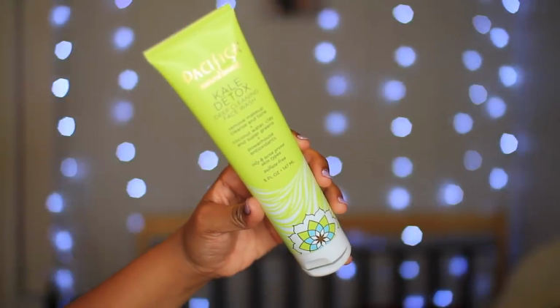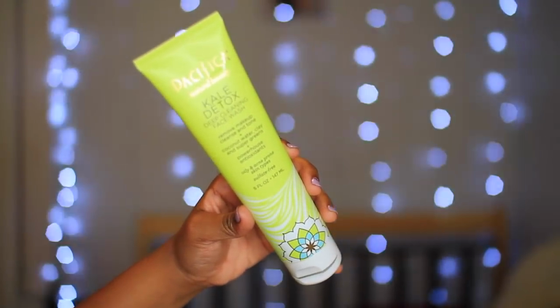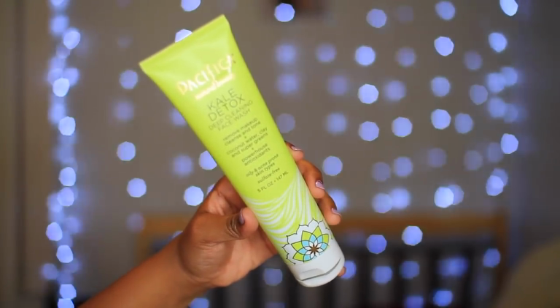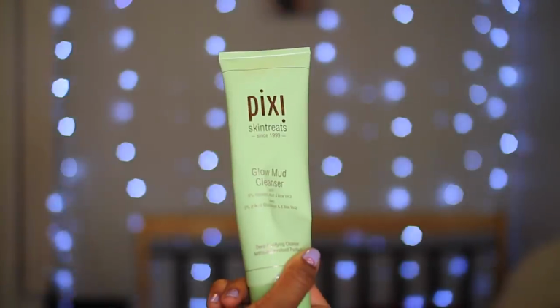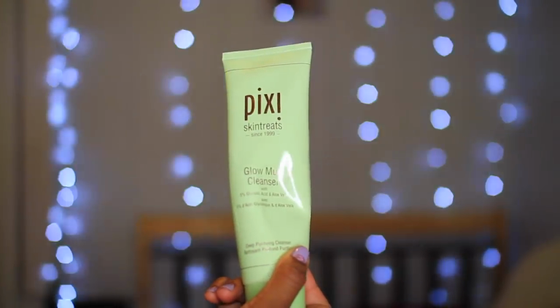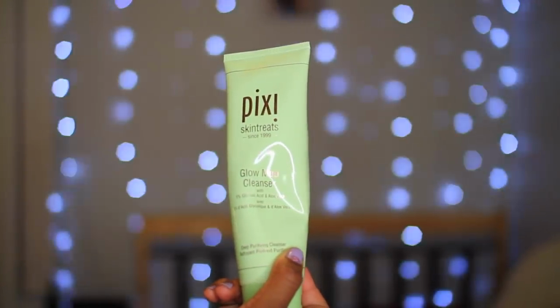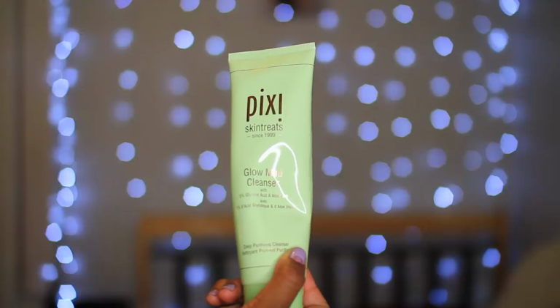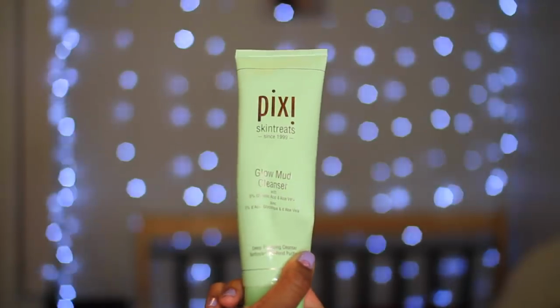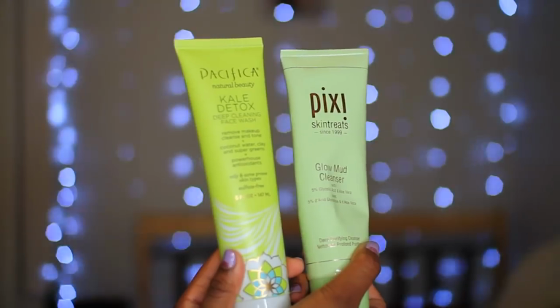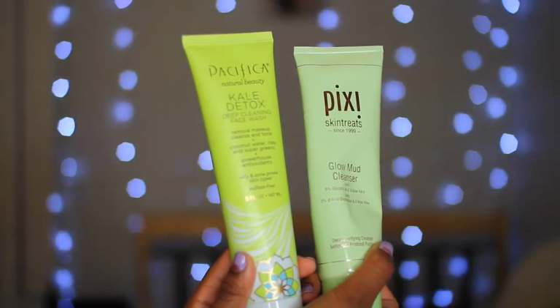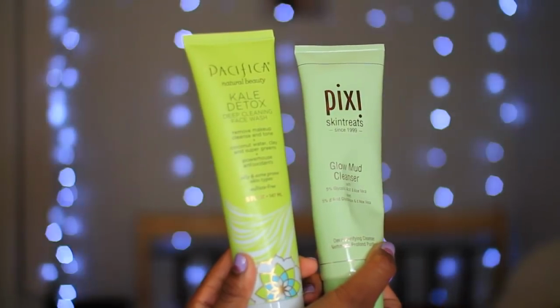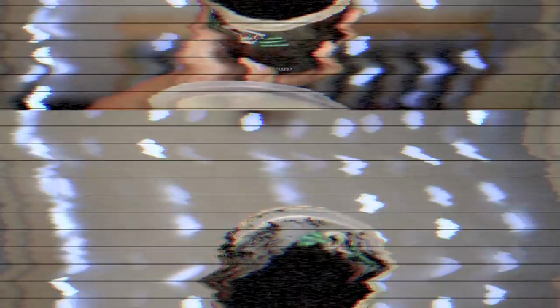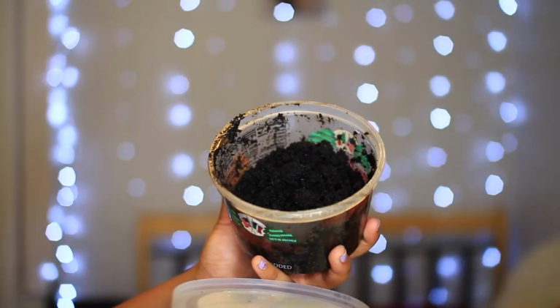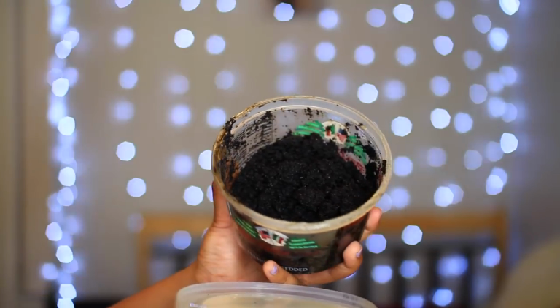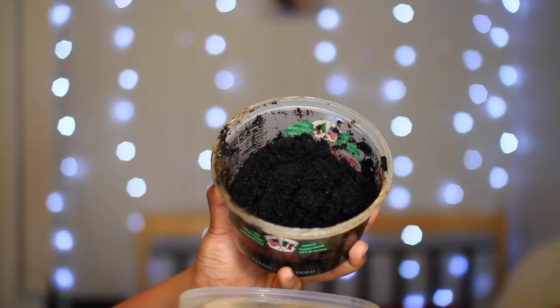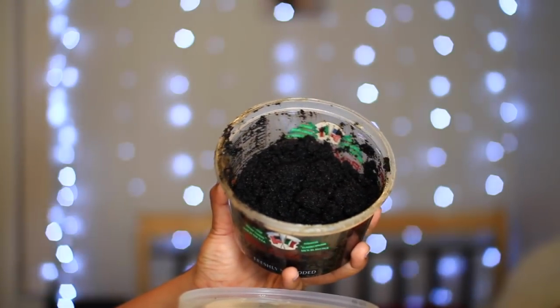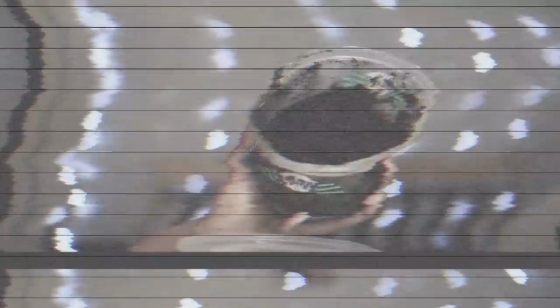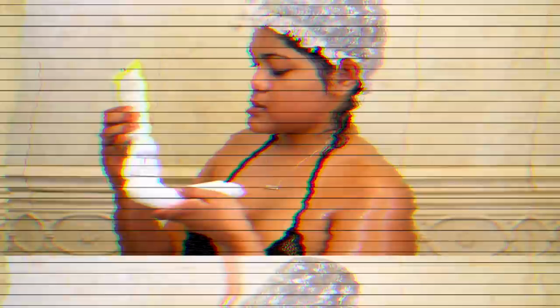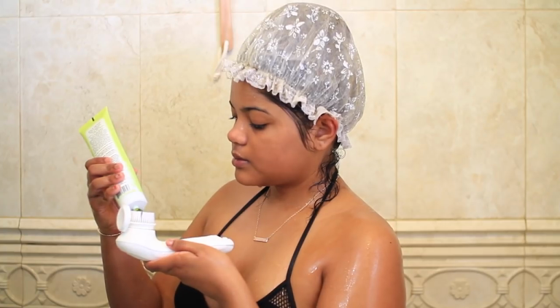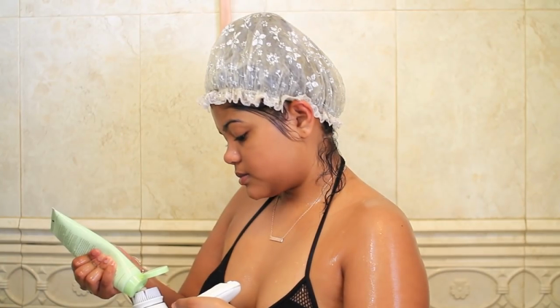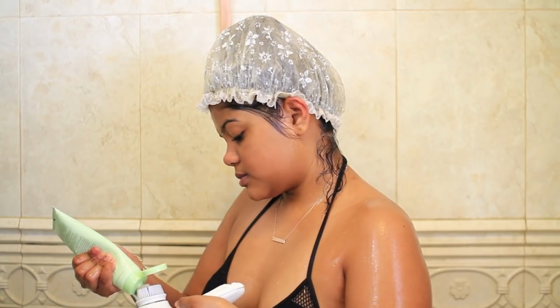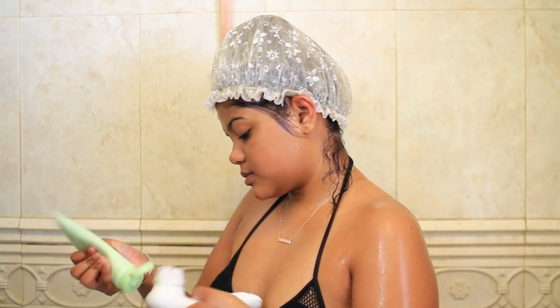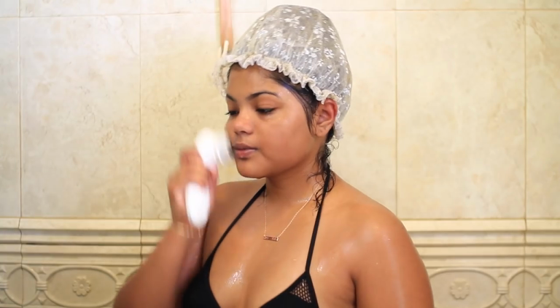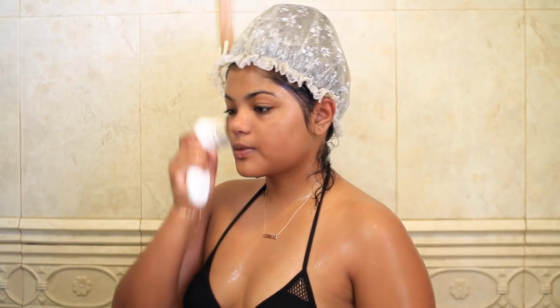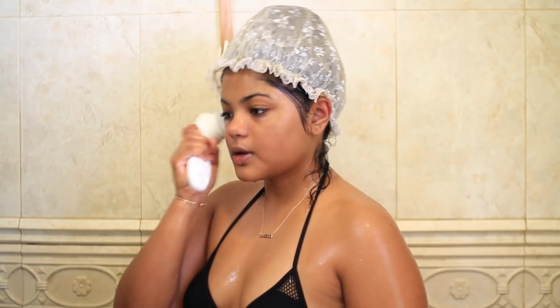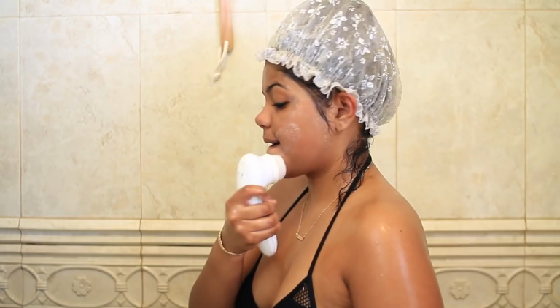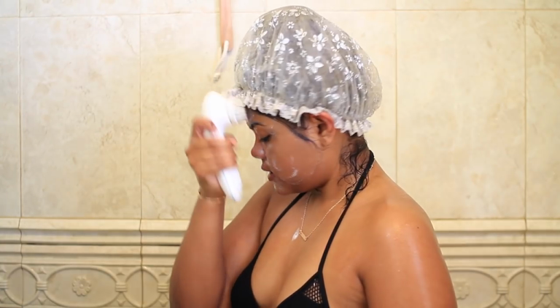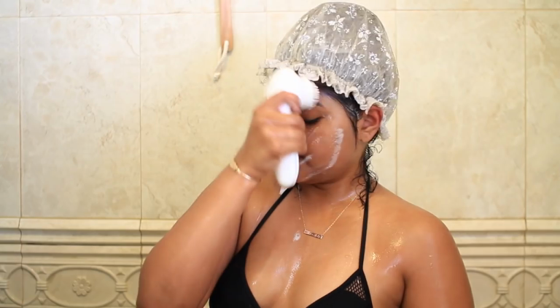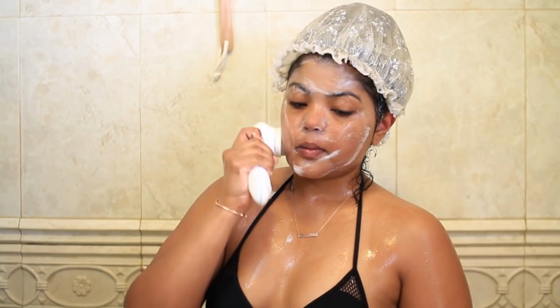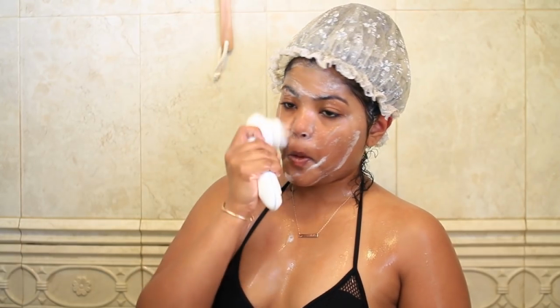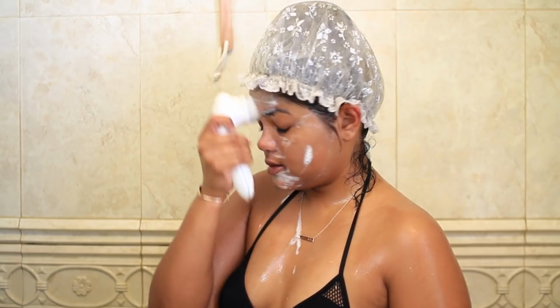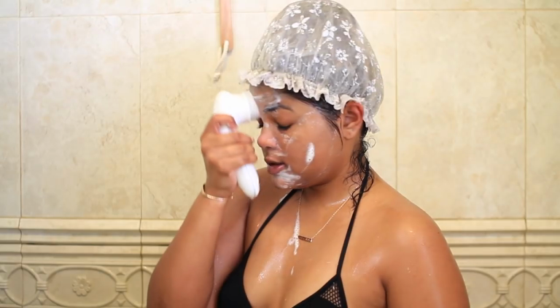Now I'm gonna be washing my face. I'm using the Pacifica Kale Detox face cleanser, and then I'm taking the Glow one by Pixie. Together they just create a perfect concoction to make my skin clean and glowy at the same time.